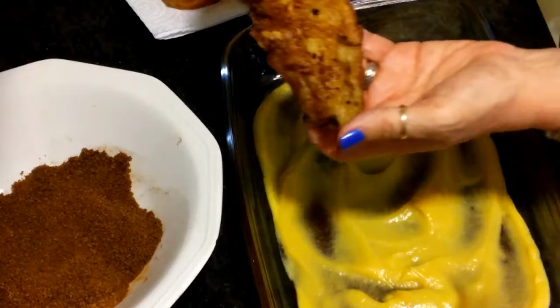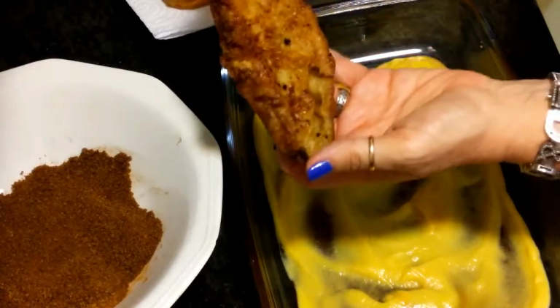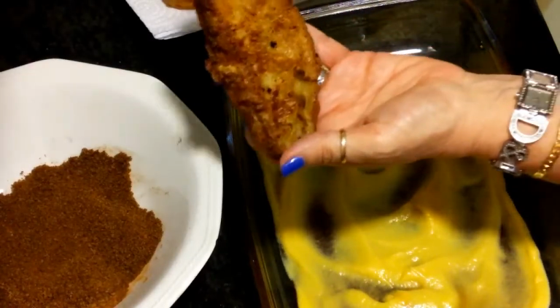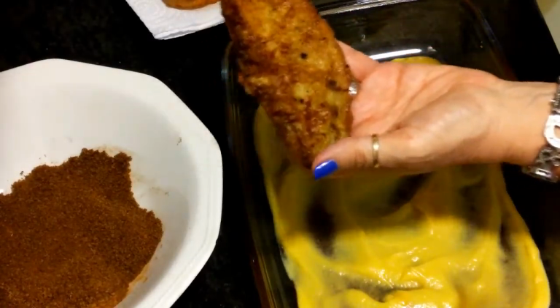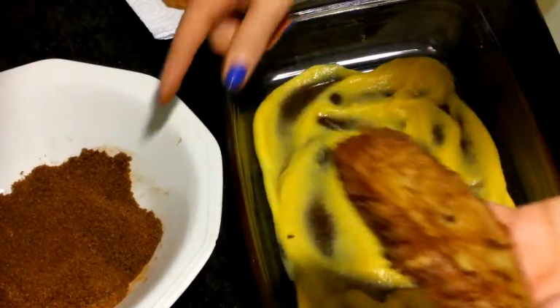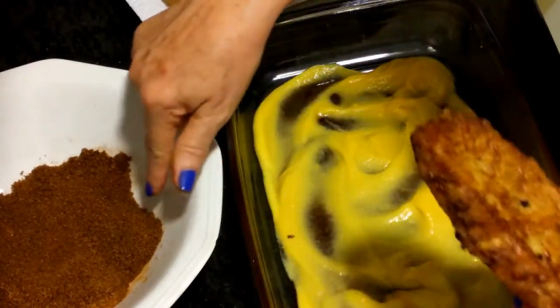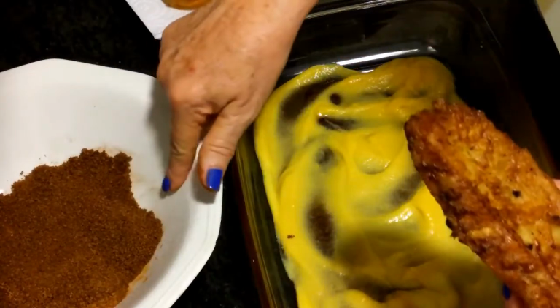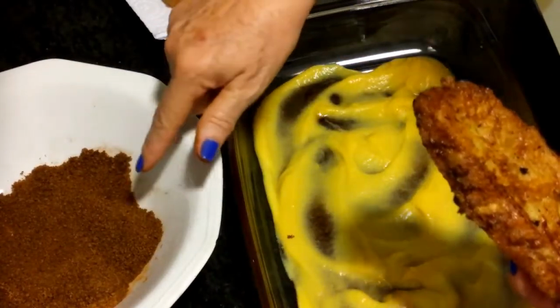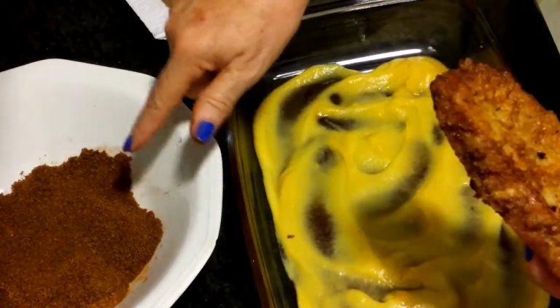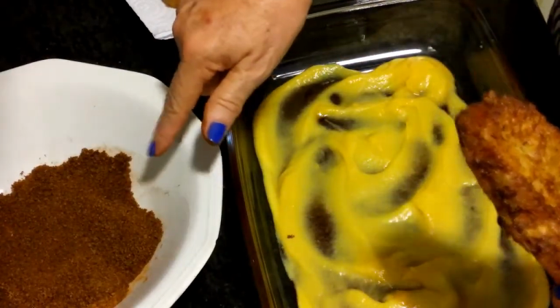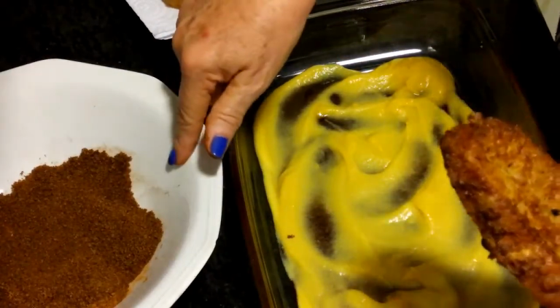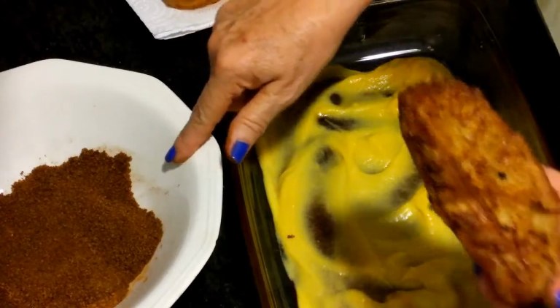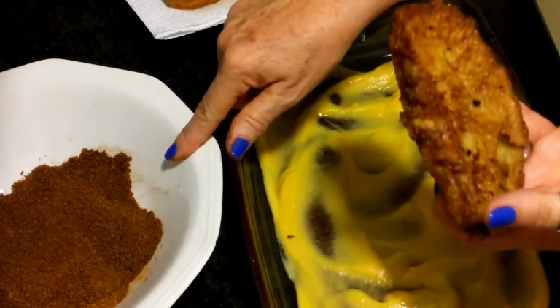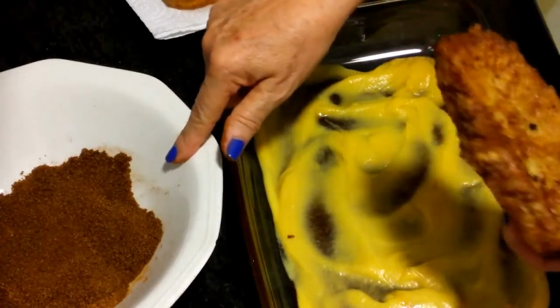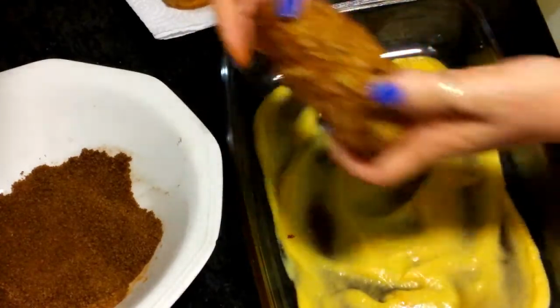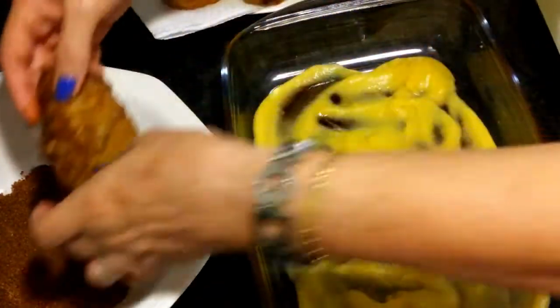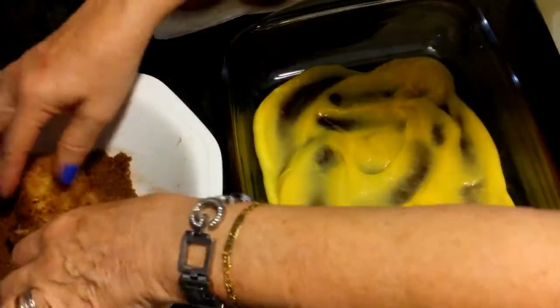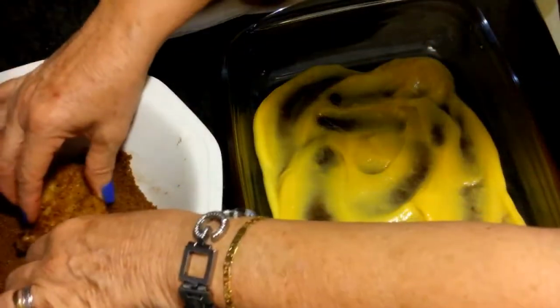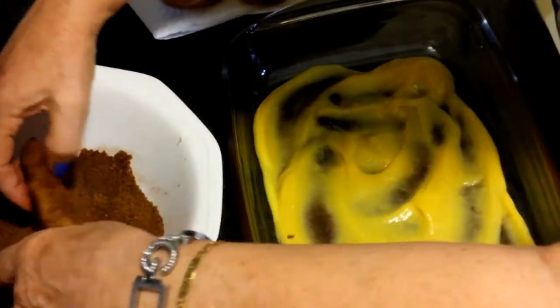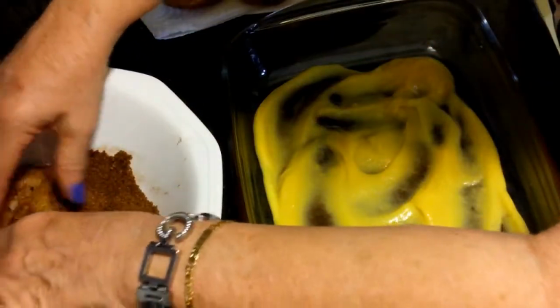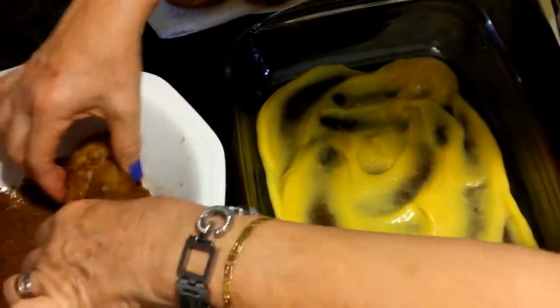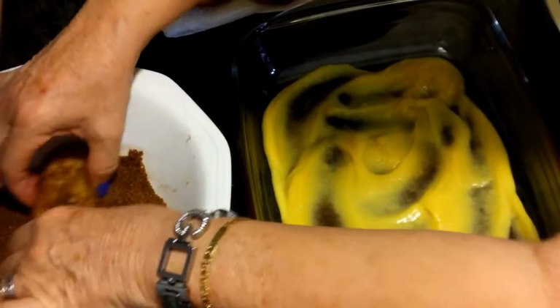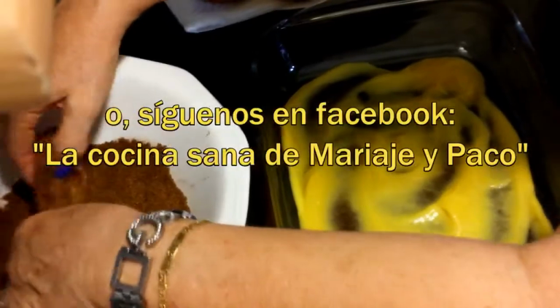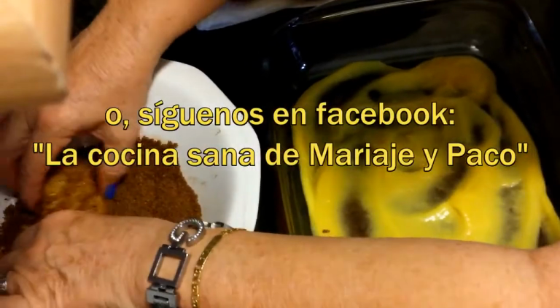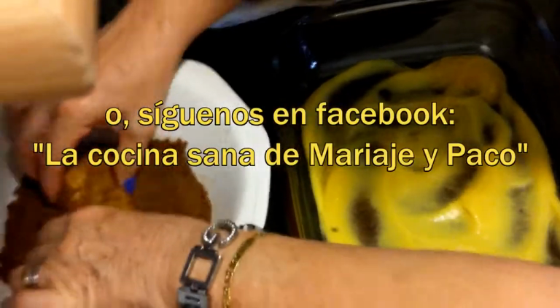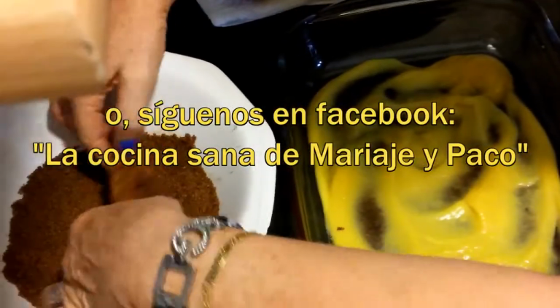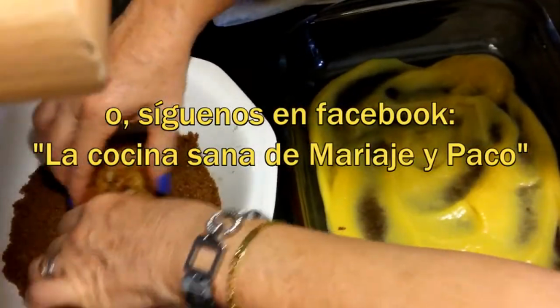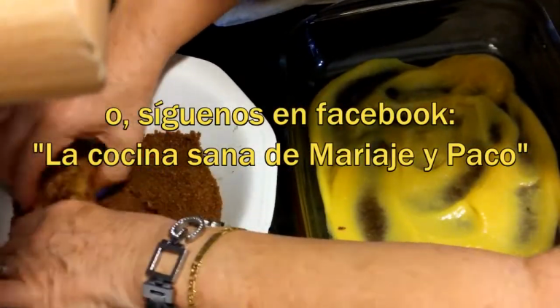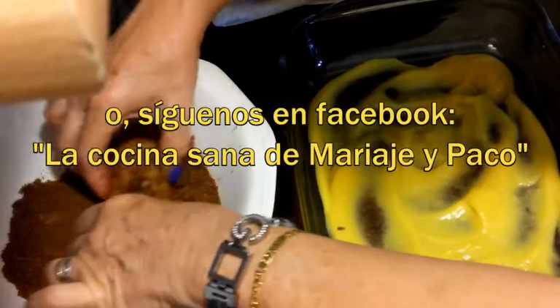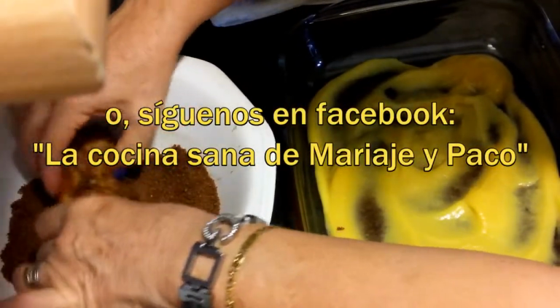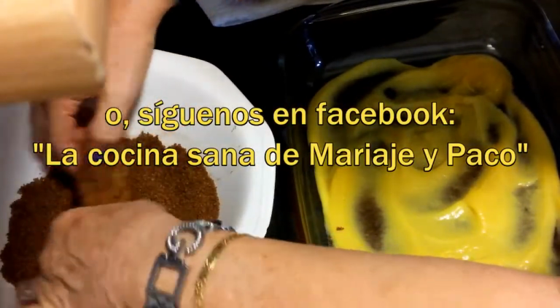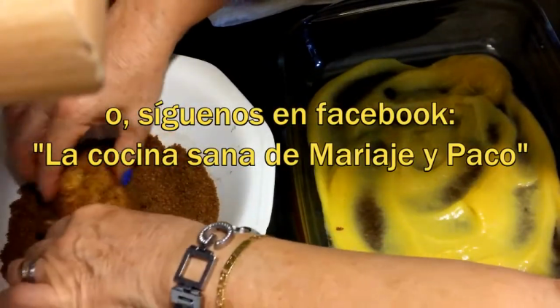Una vez que se enfrían las torrijas, vamos a pasarlas por azúcar — yo le he puesto azúcar moreno — y un poquito de canela. Las pasamos por ahí y vamos a empezar a montar la tarta.